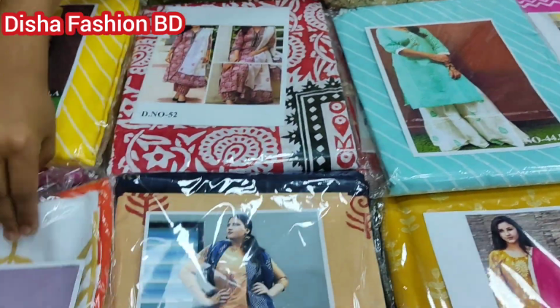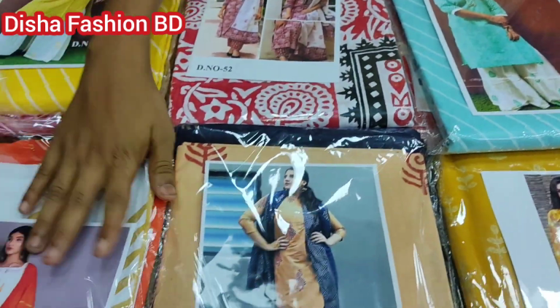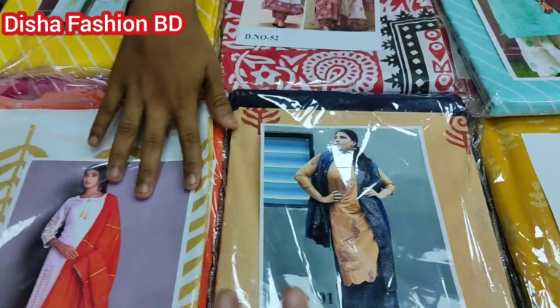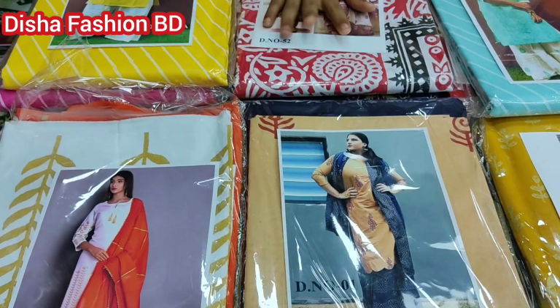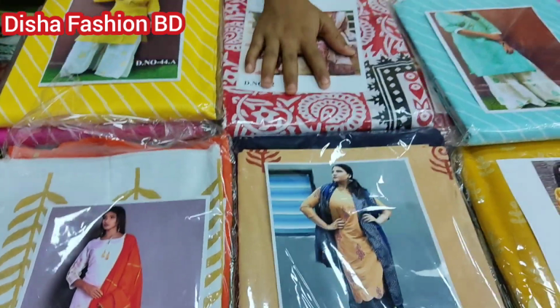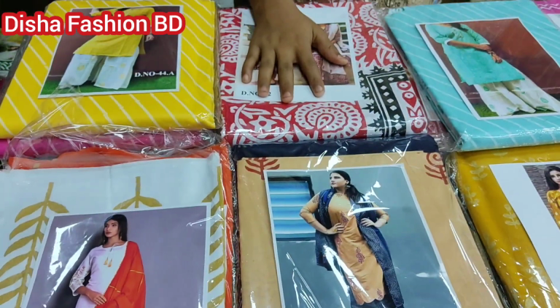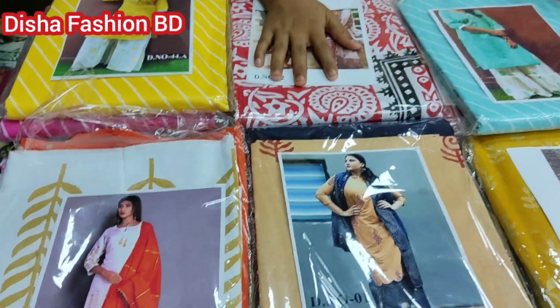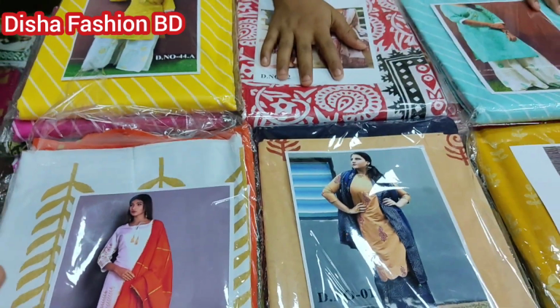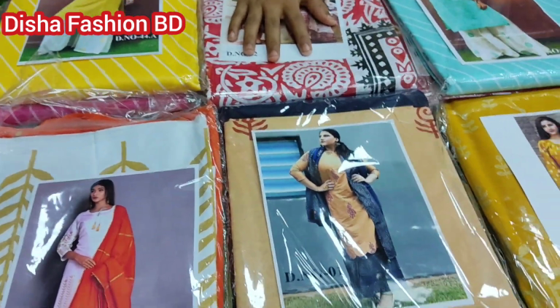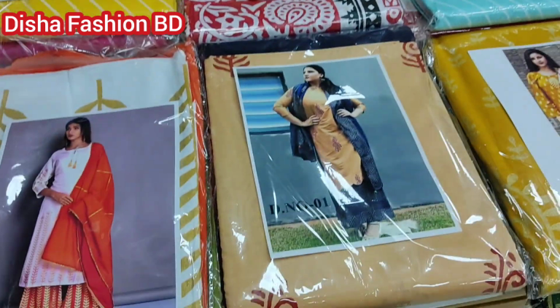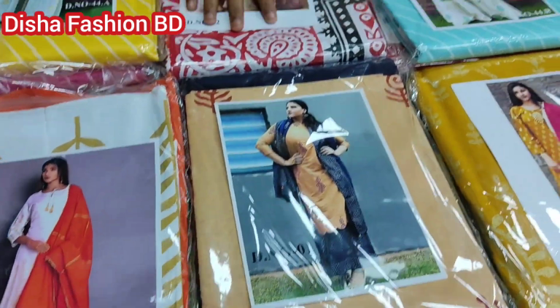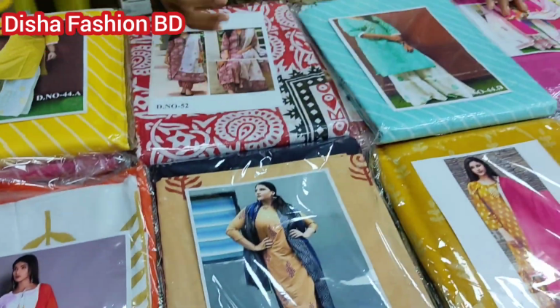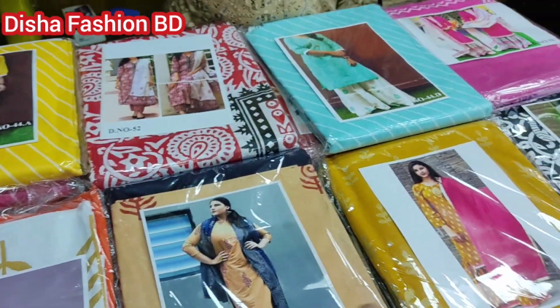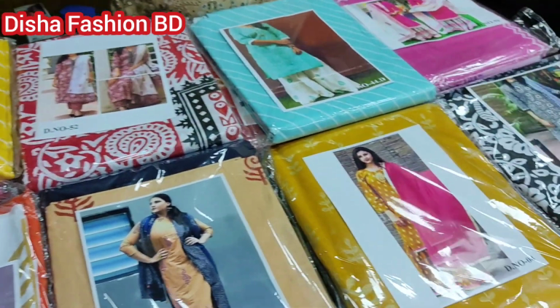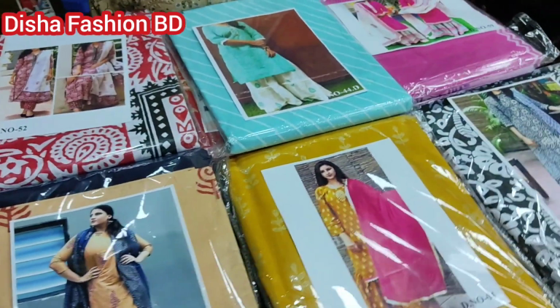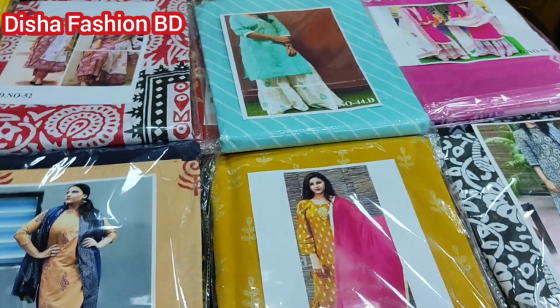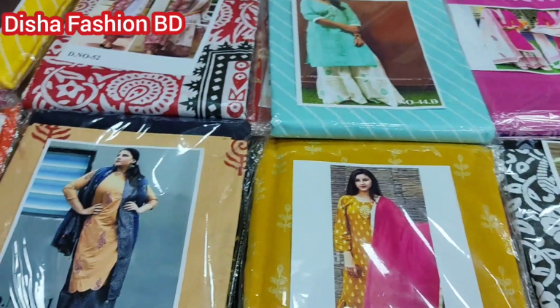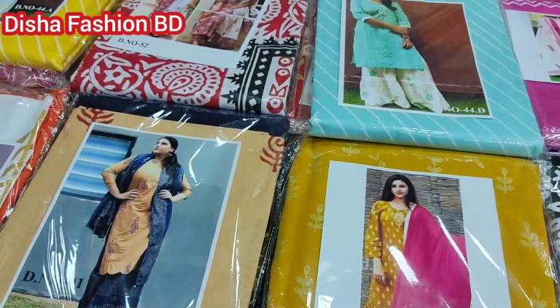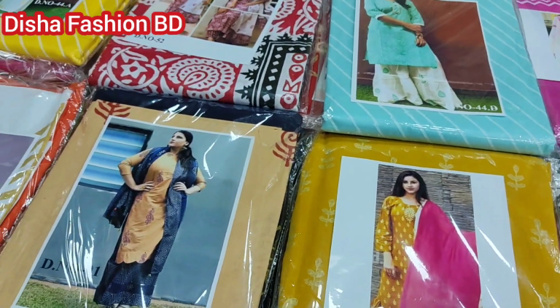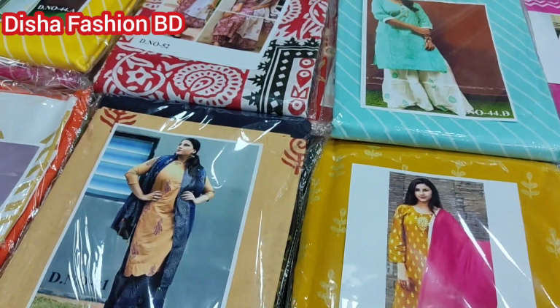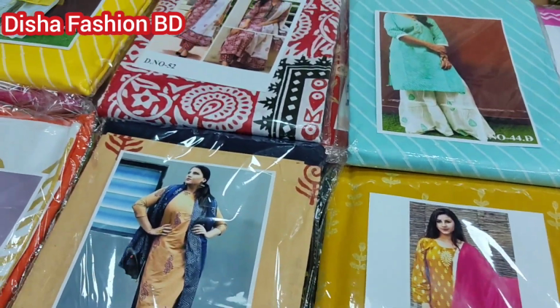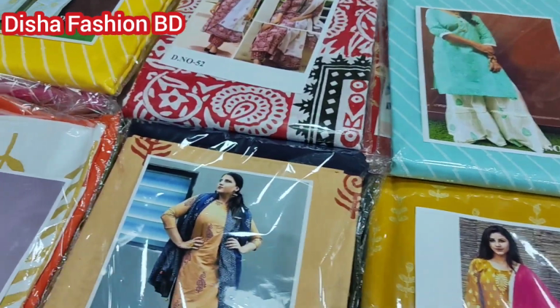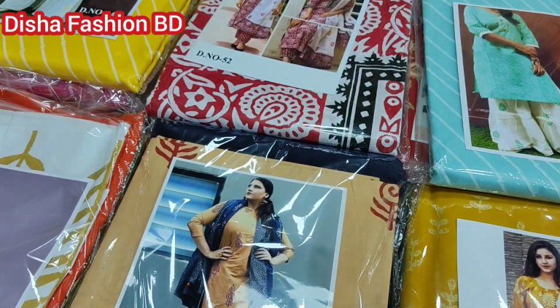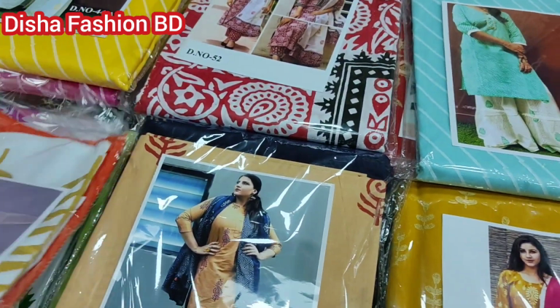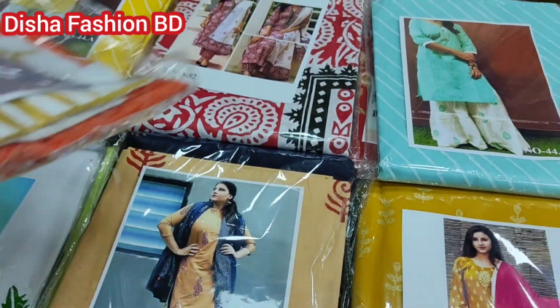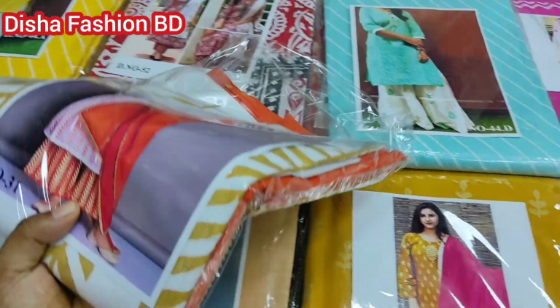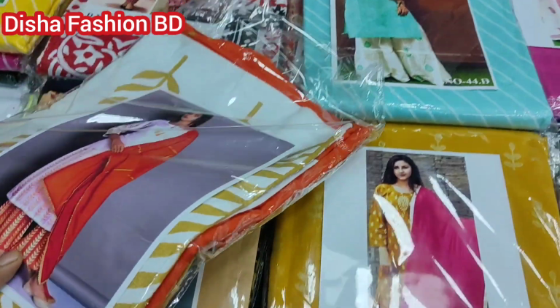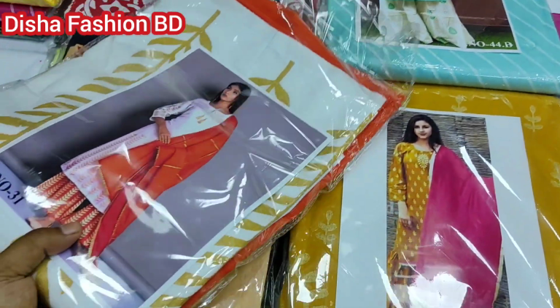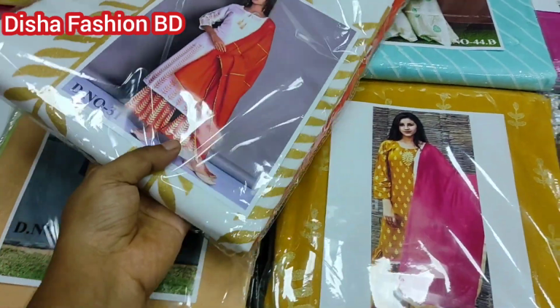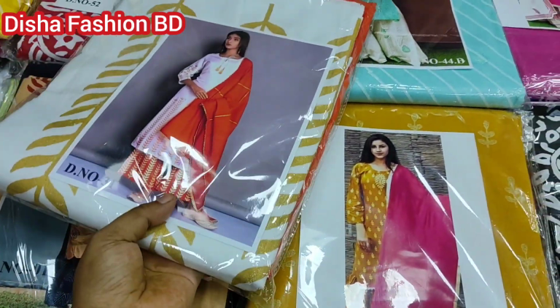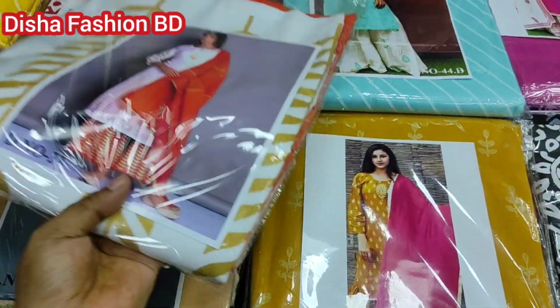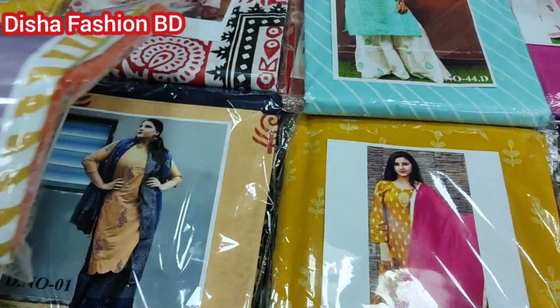It's a brand new, very nice video. We are watching a lot of videos, and we are really happy with this. We can see a lot of incredible catalog designs. This is a designer piece.